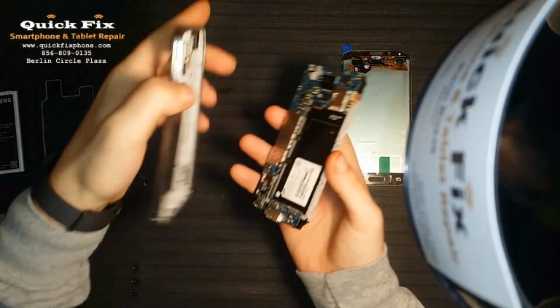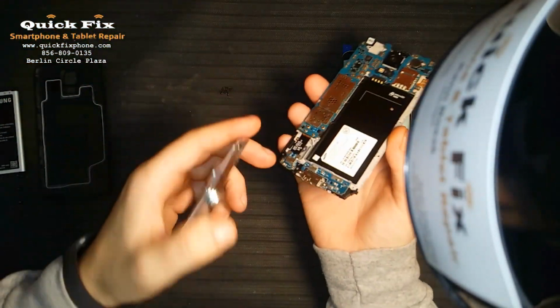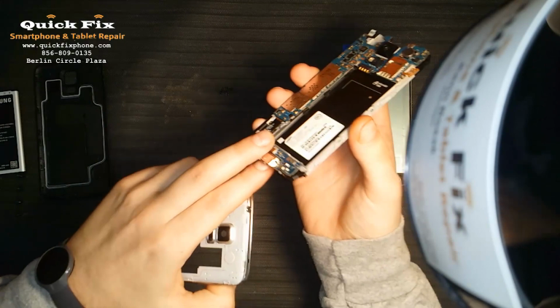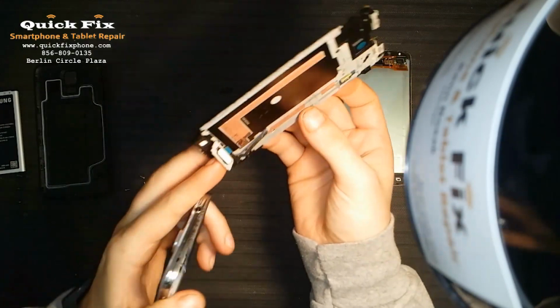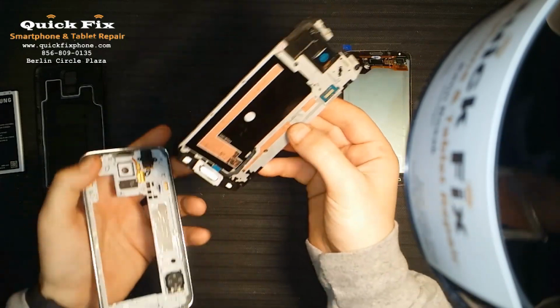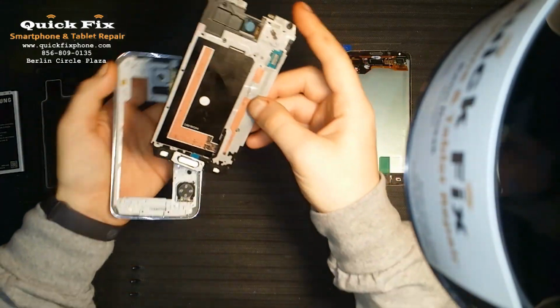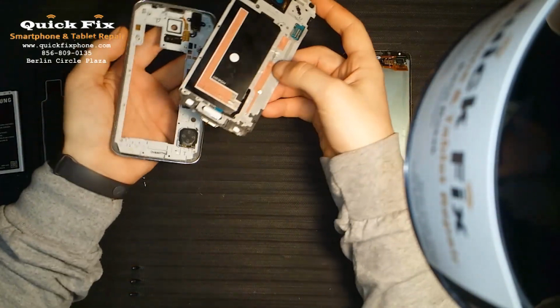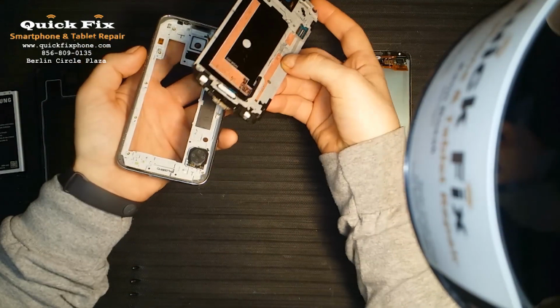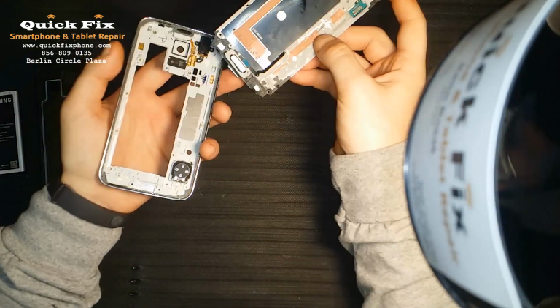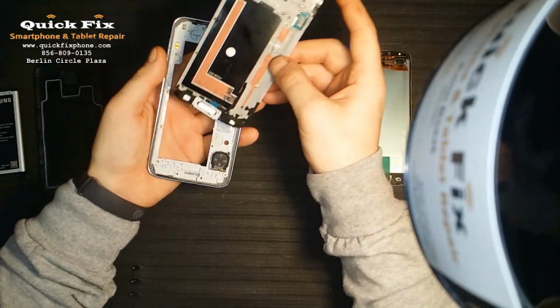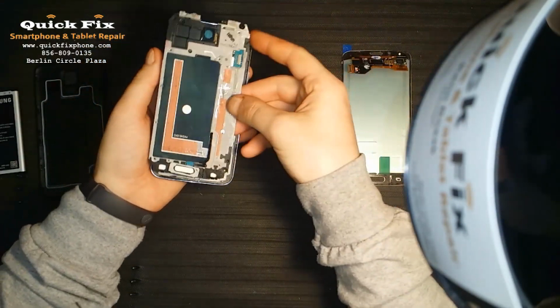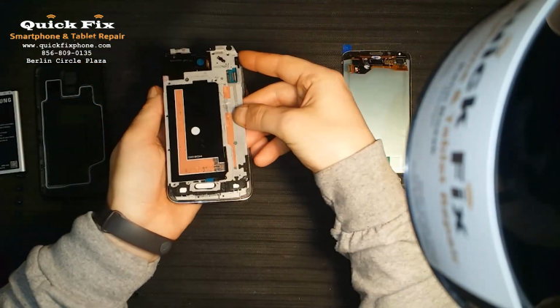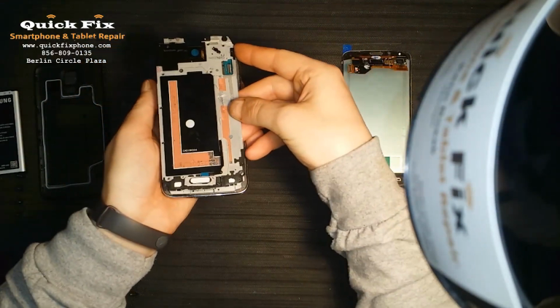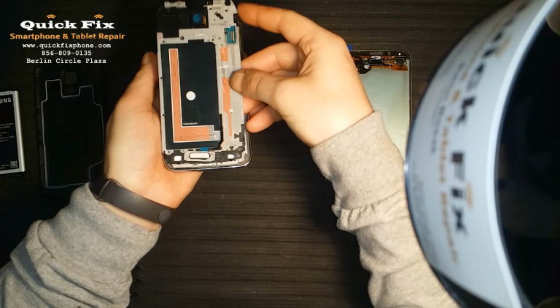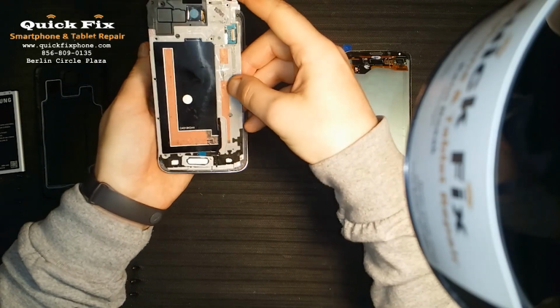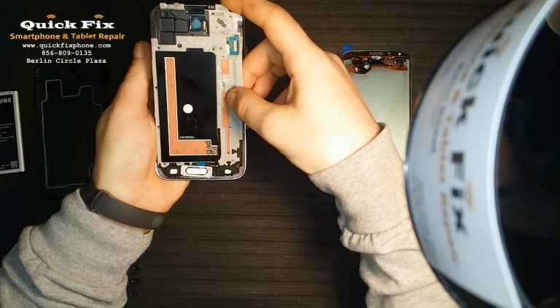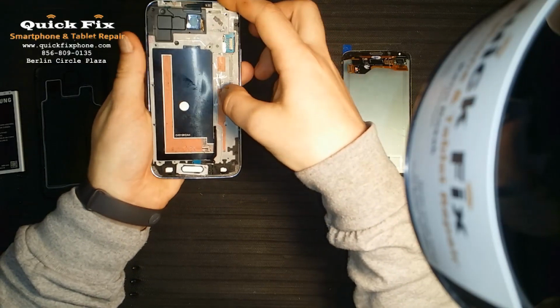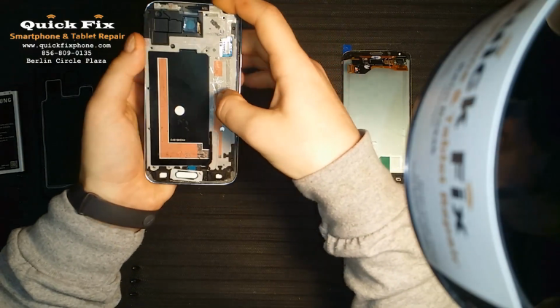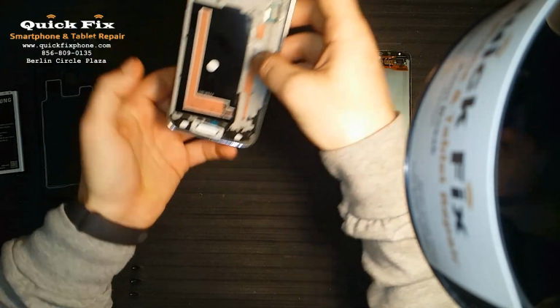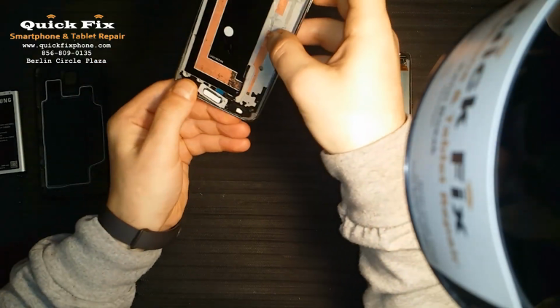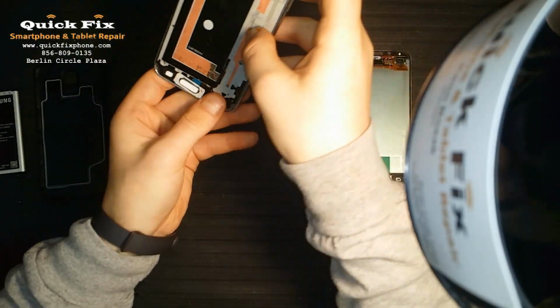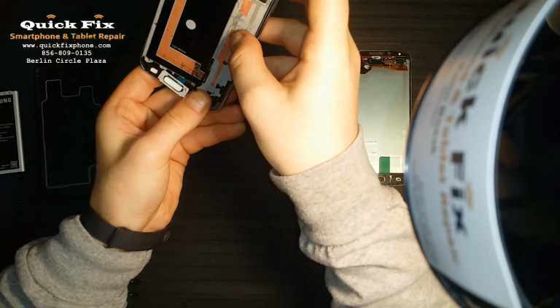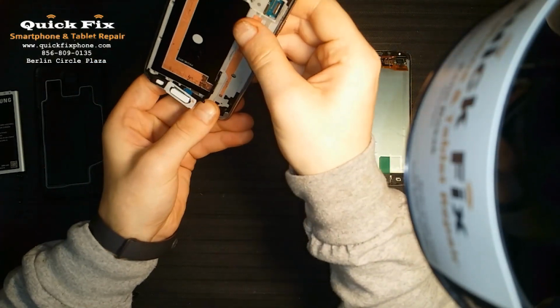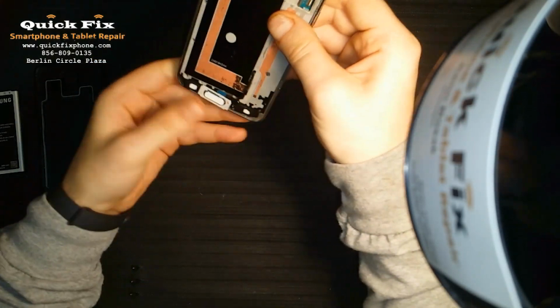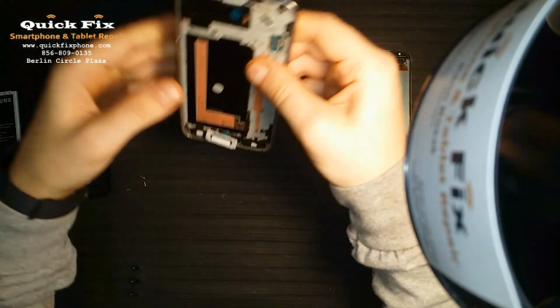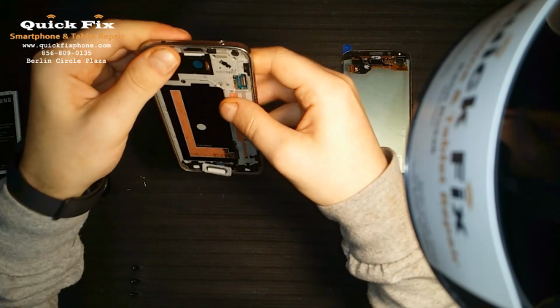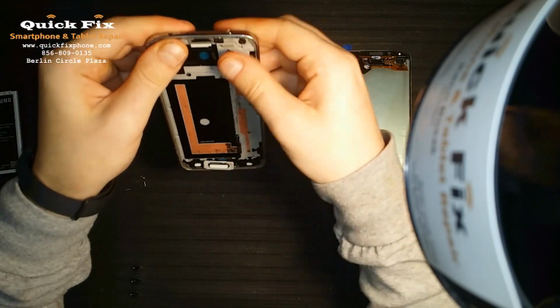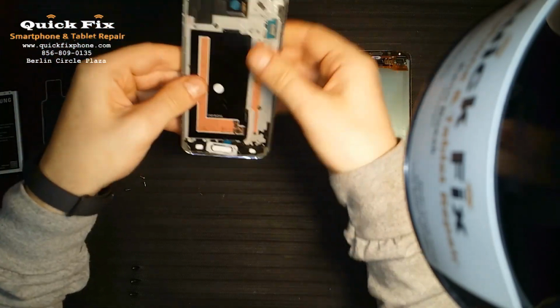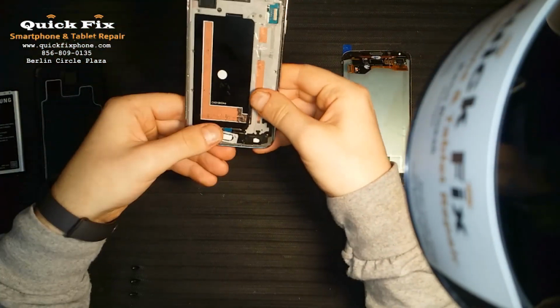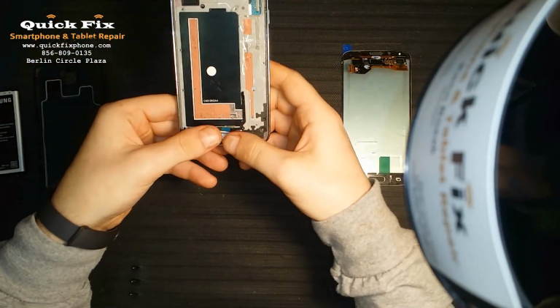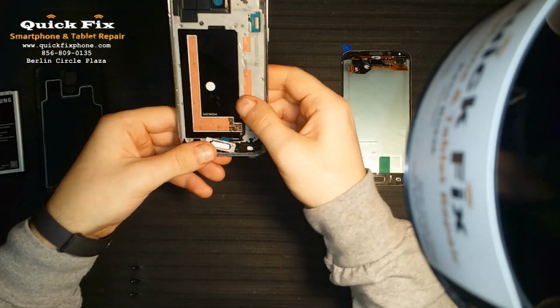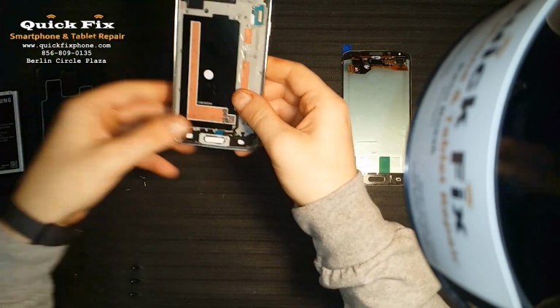Before I forget to mention this — you want to put the dock in first because it kind of protrudes out. You have to put the dock in first, and then the rest of the phone puts right in place.